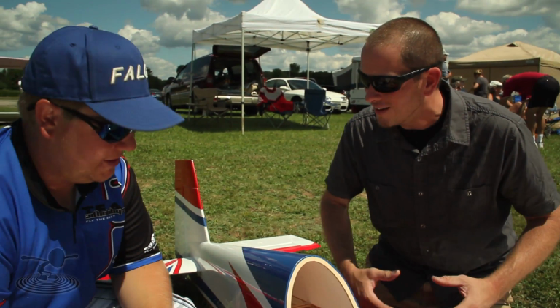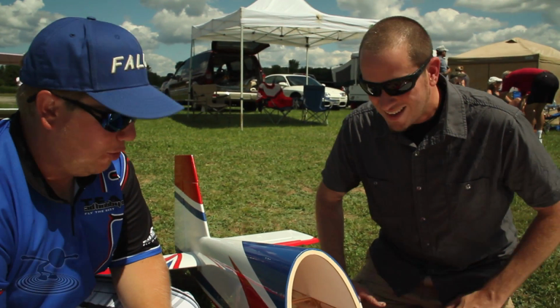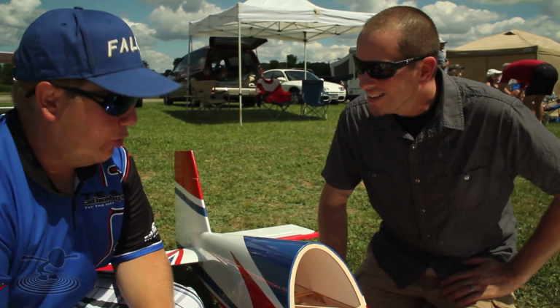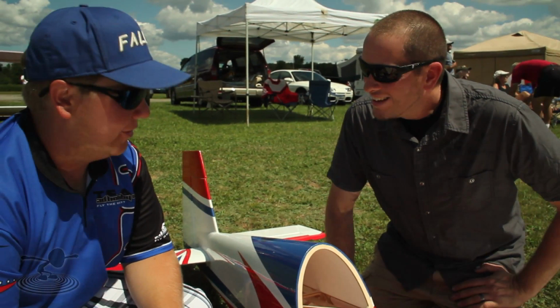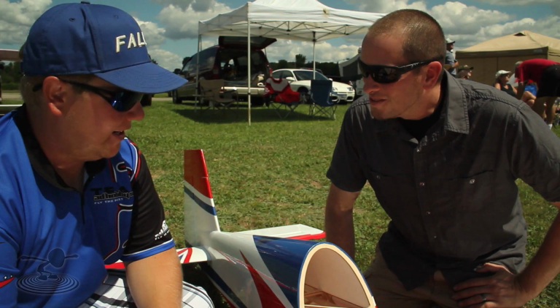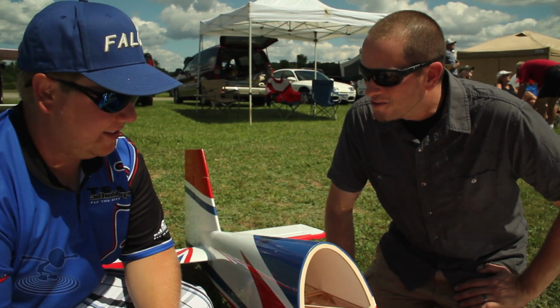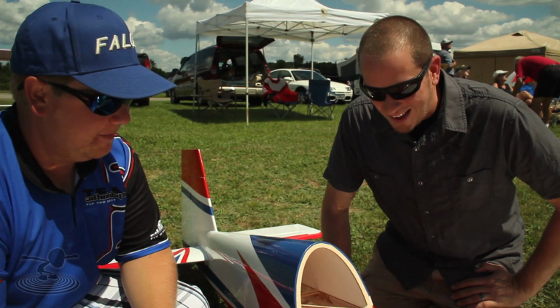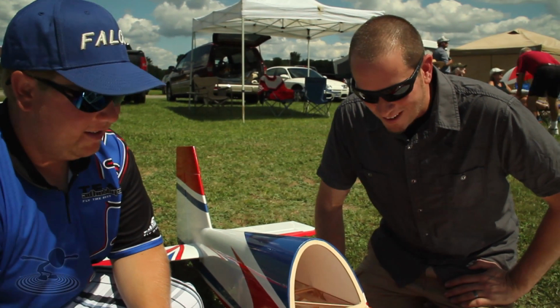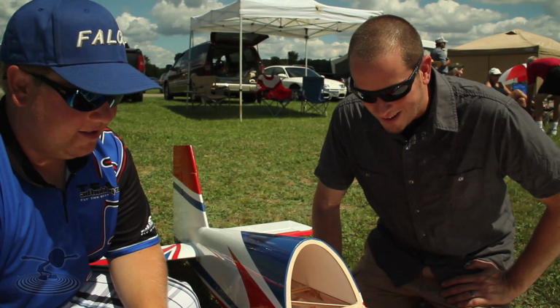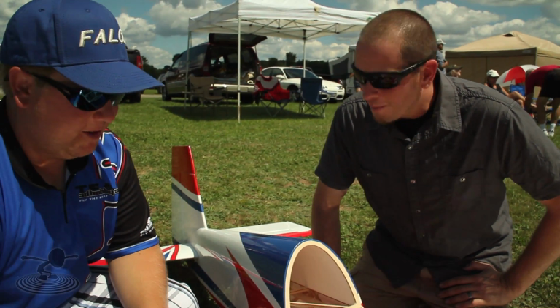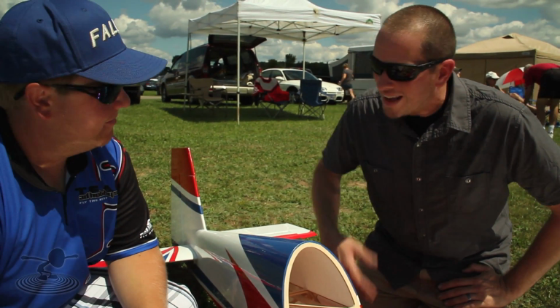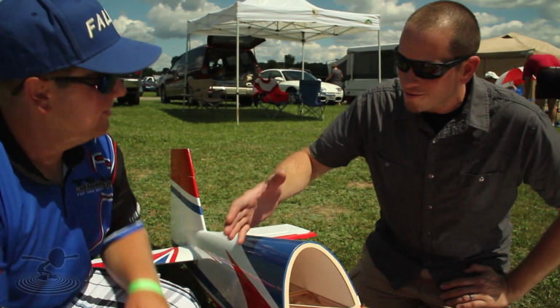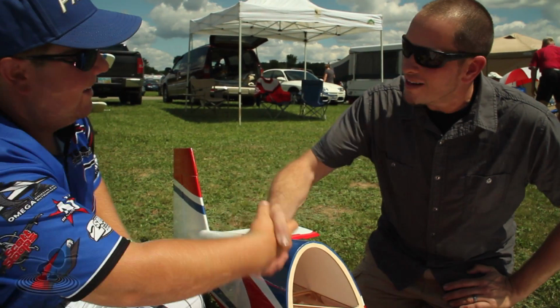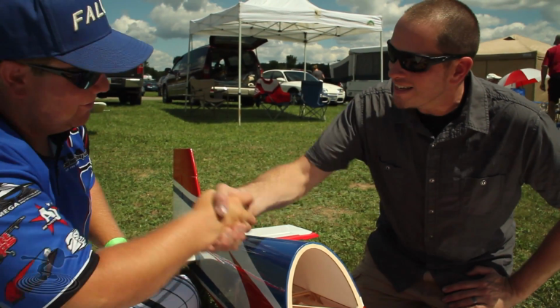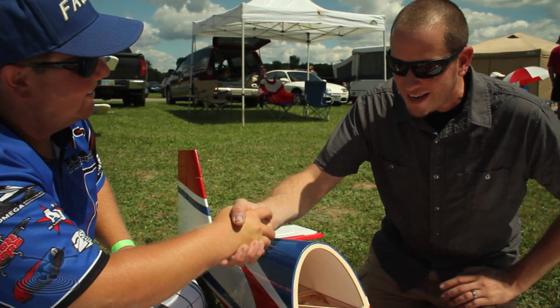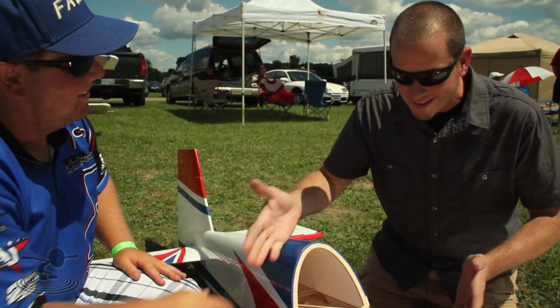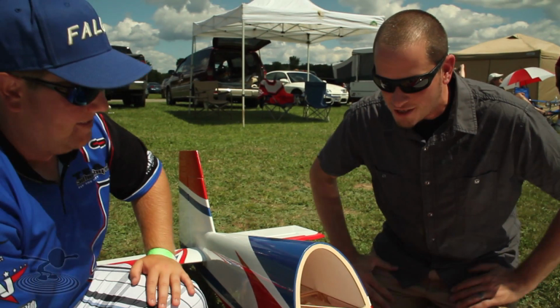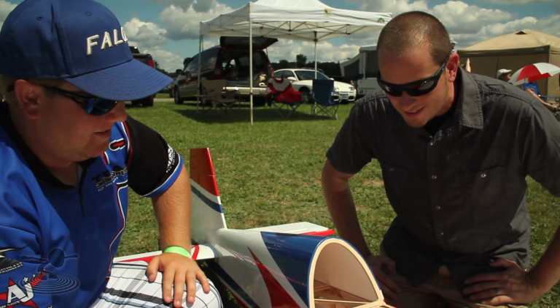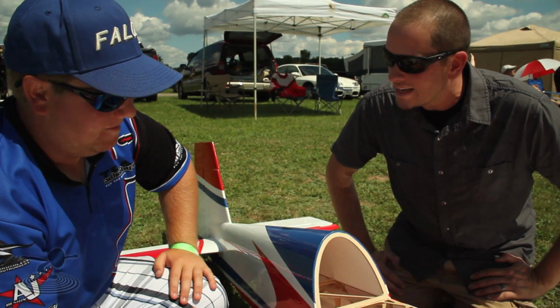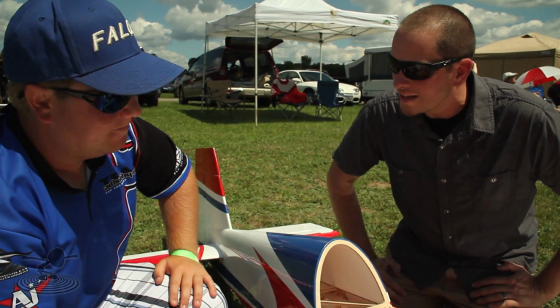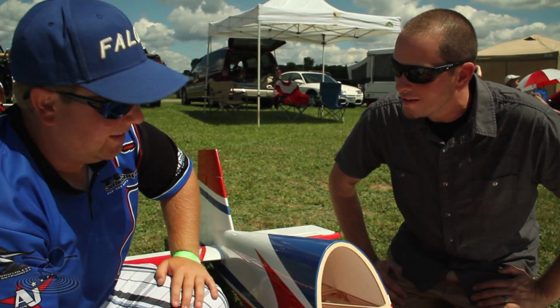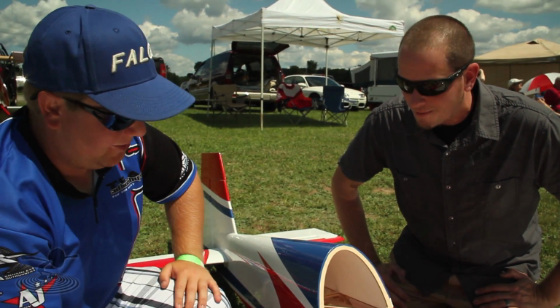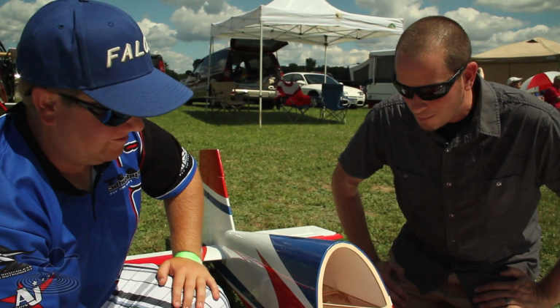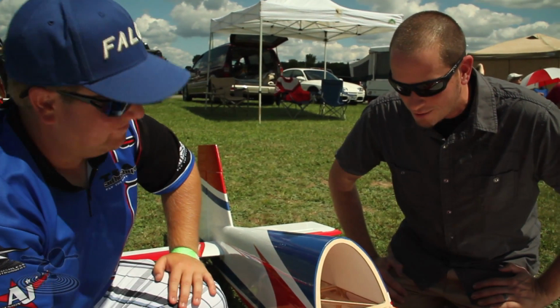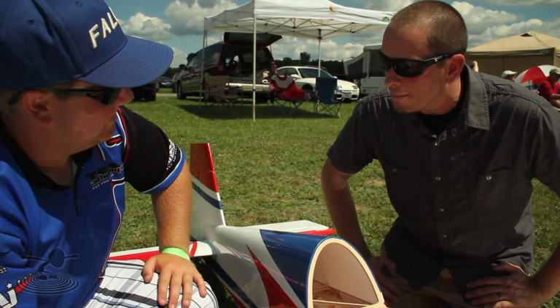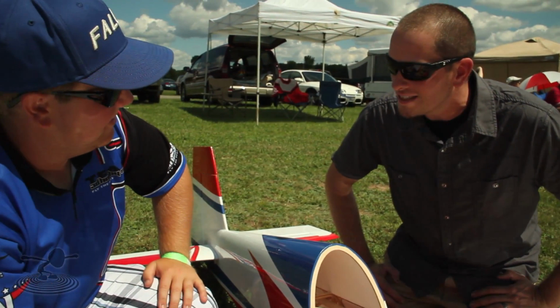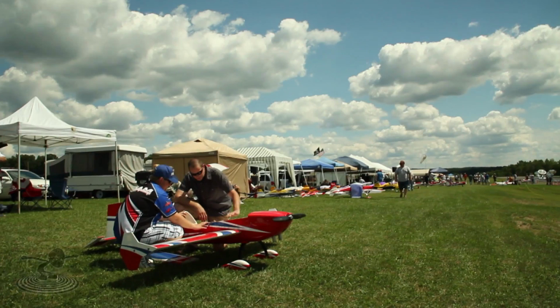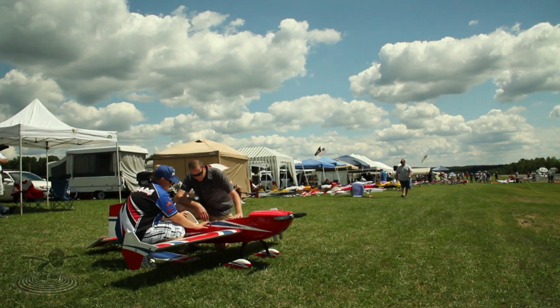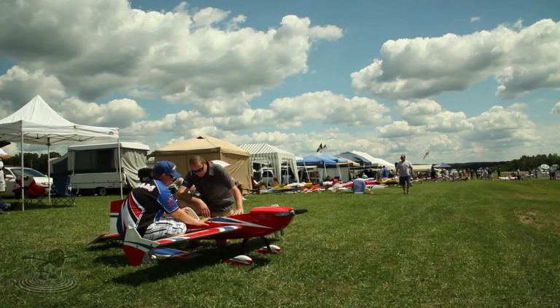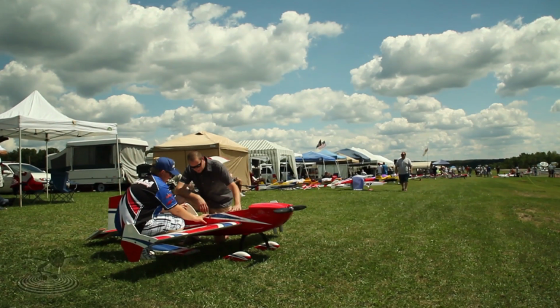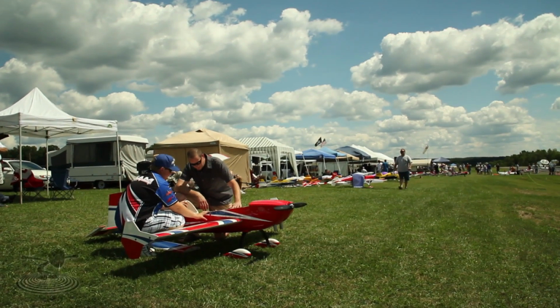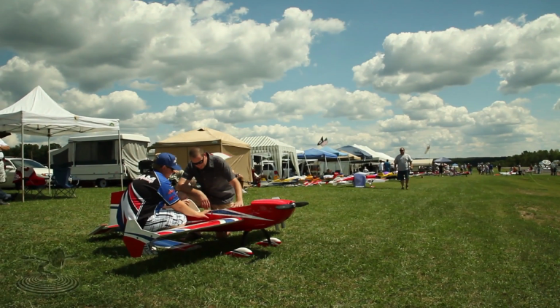Dual batteries for redundancy. Very cool. So brother, I got to thank you for showing us this — you've taken a lot of the intimidation away. I think Flight Test needs to get into big scale now. Yes, I would agree. Maybe we should look at 3D Hobby Shop. These things are pretty amazing and they're becoming very popular.